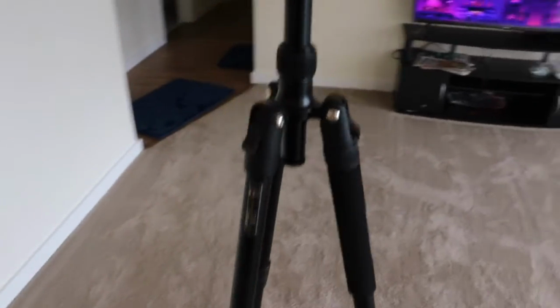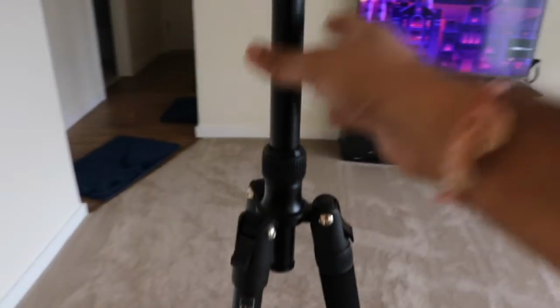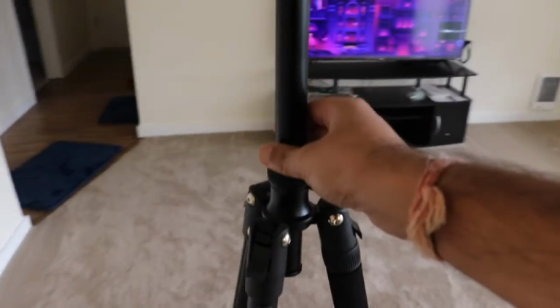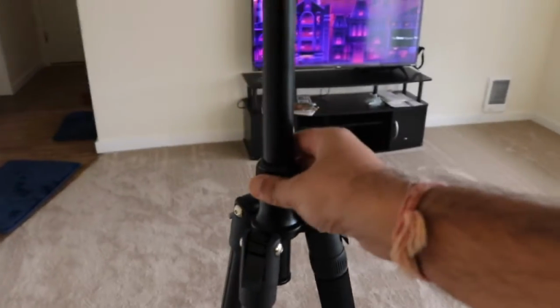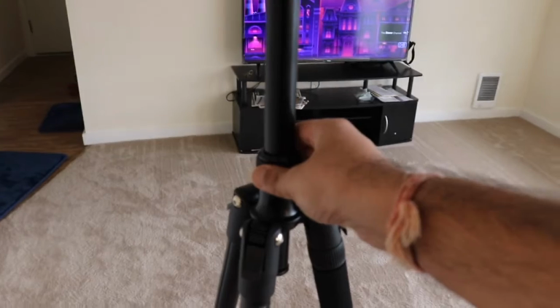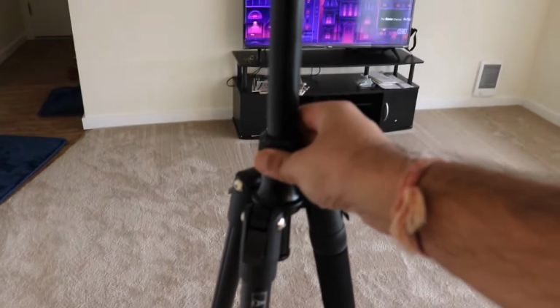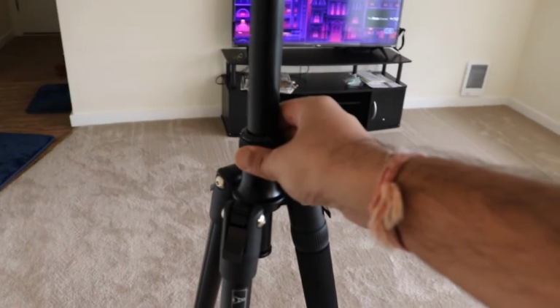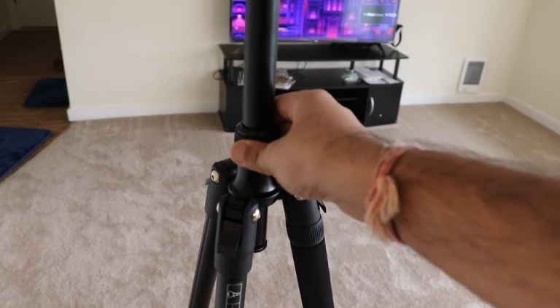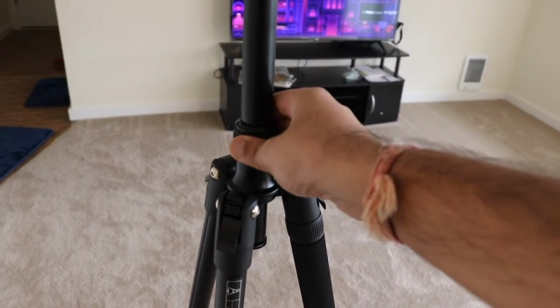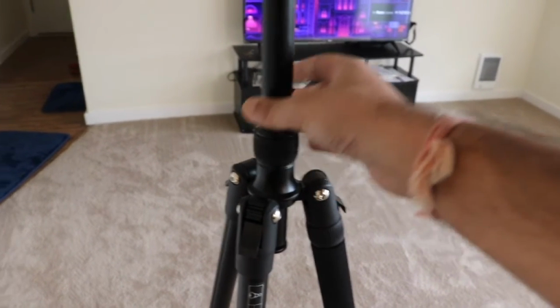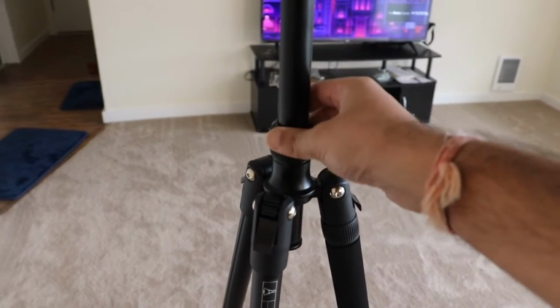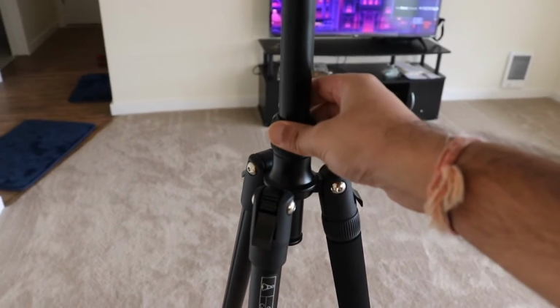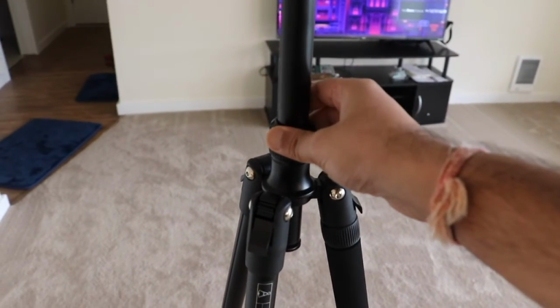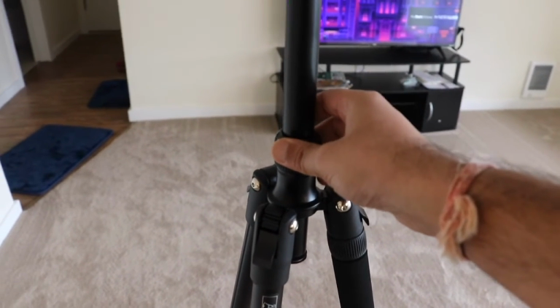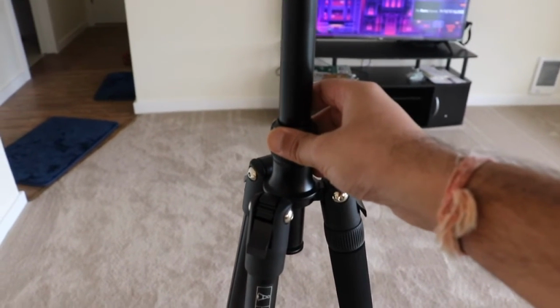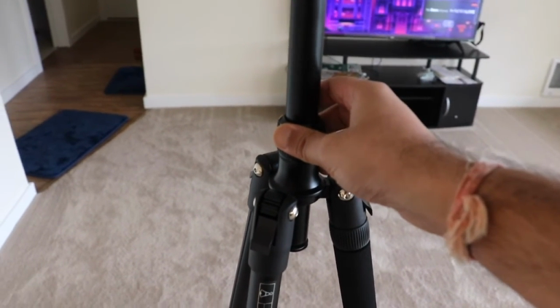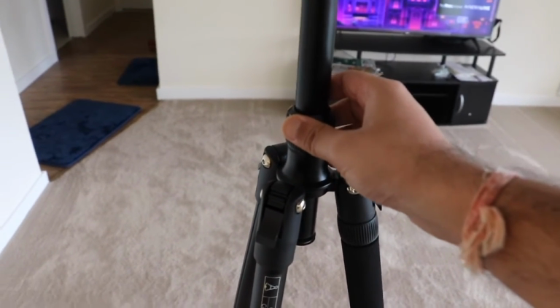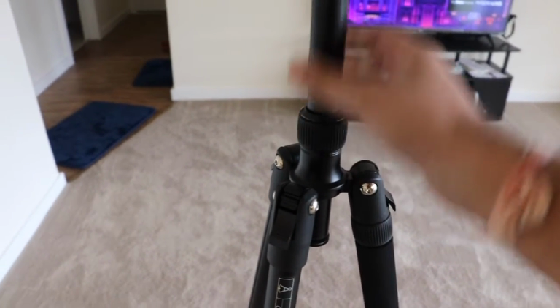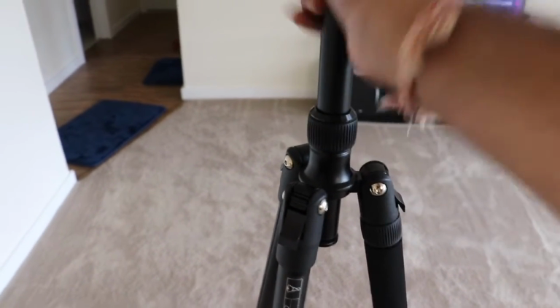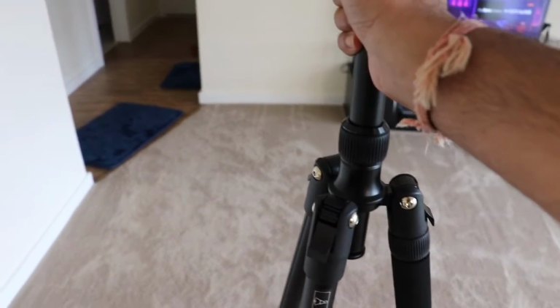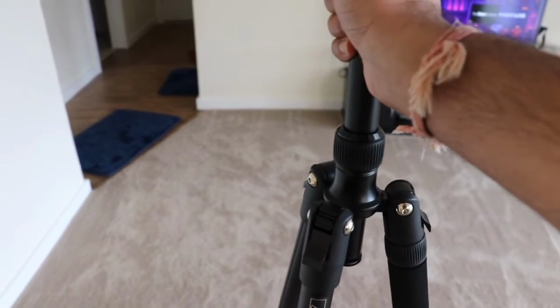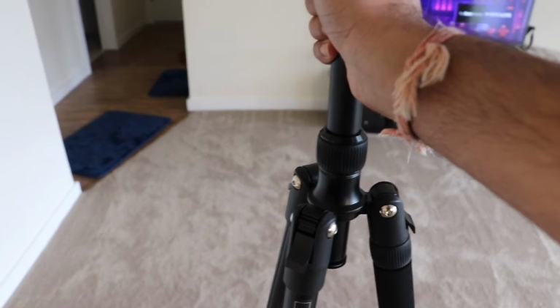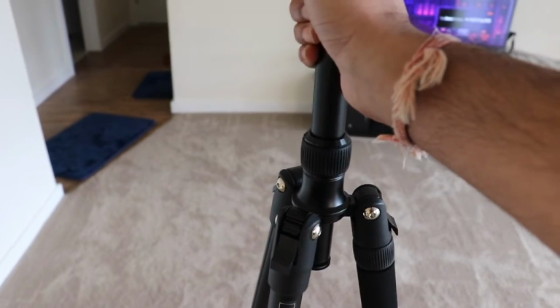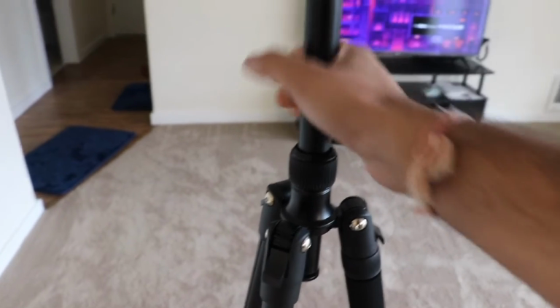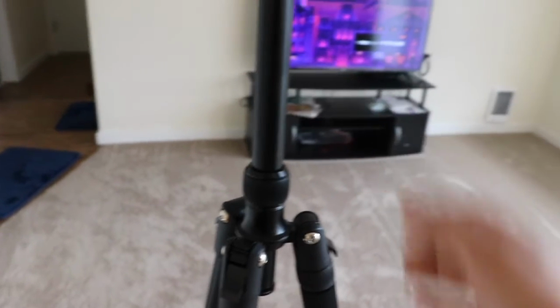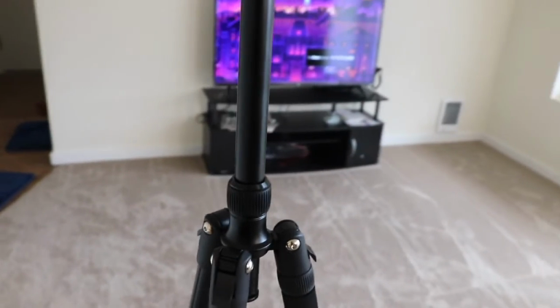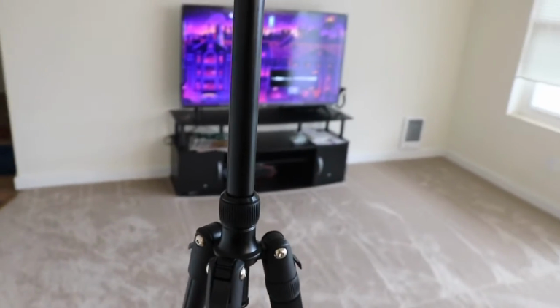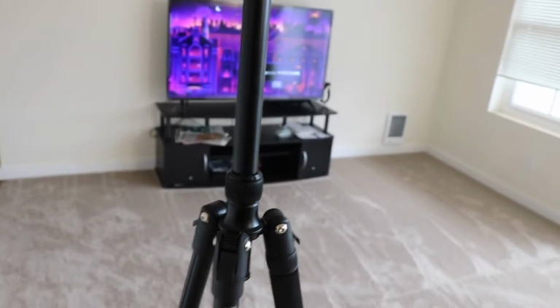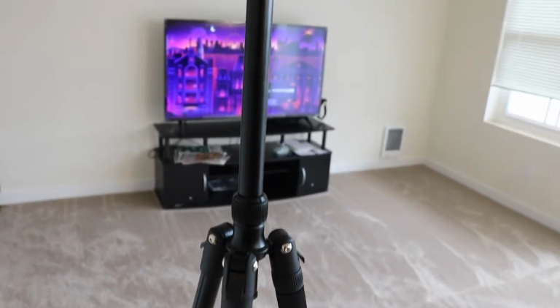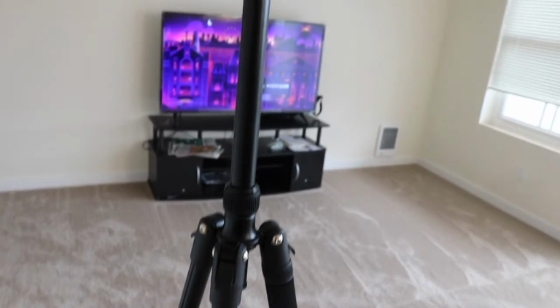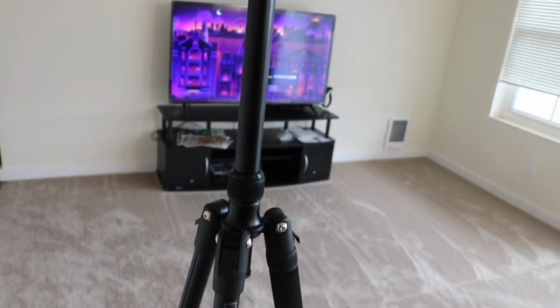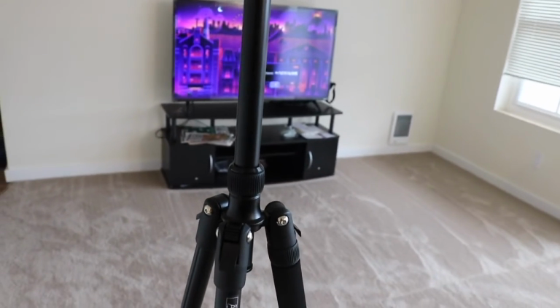The monopod can be detached easily — if you want to use only the monopod for some blogging purpose or some other reason, you can use it easily.